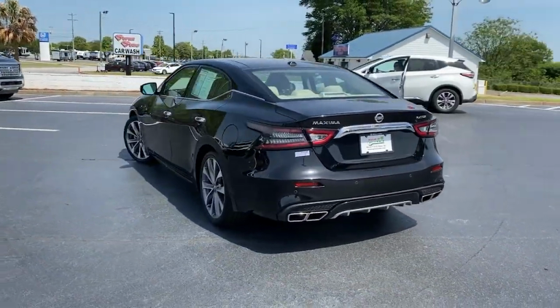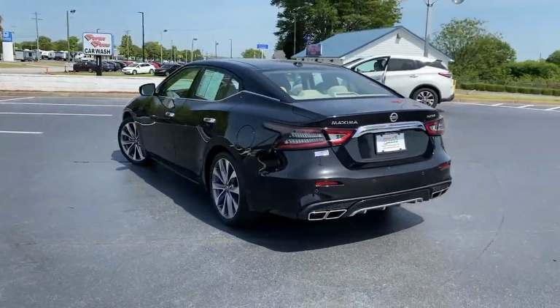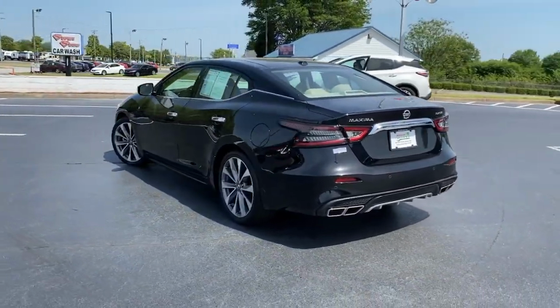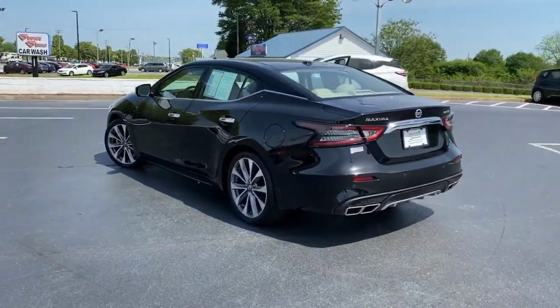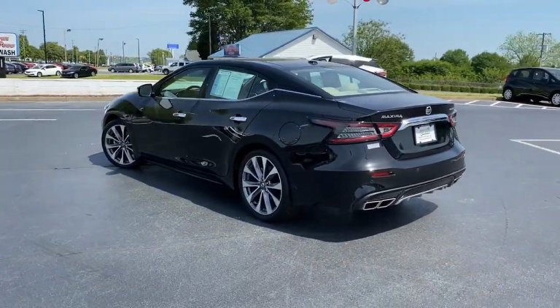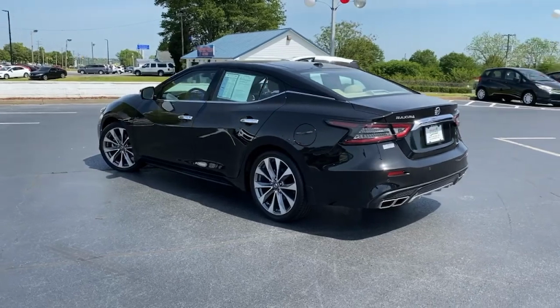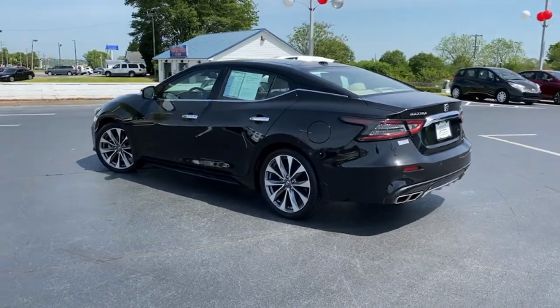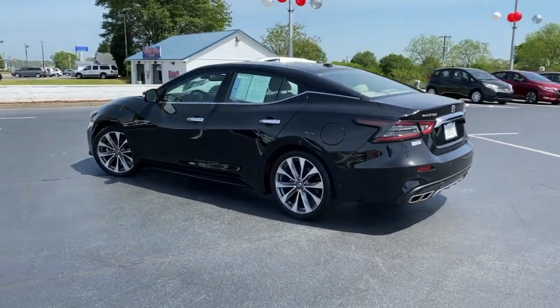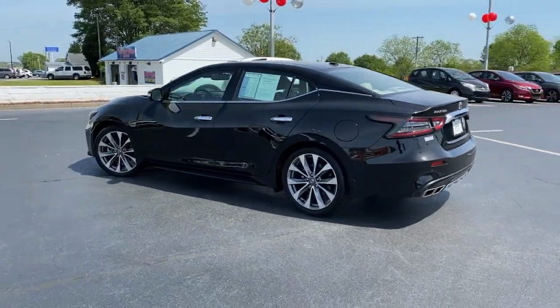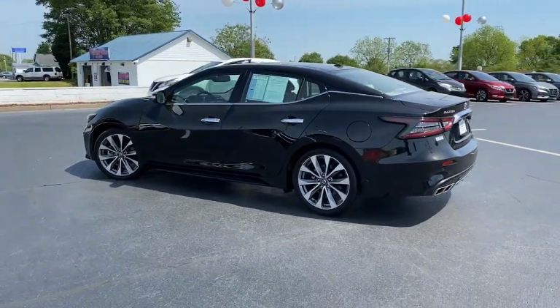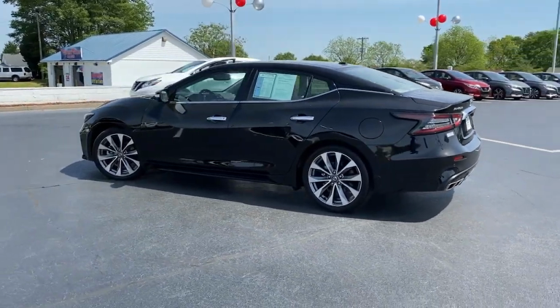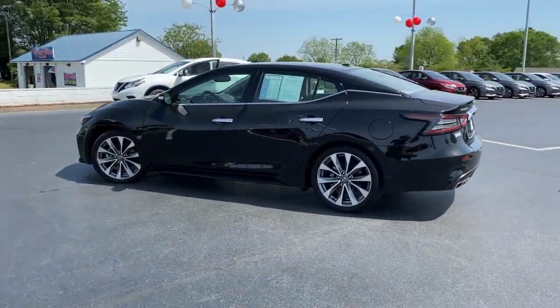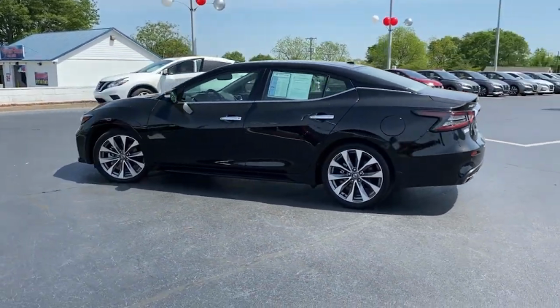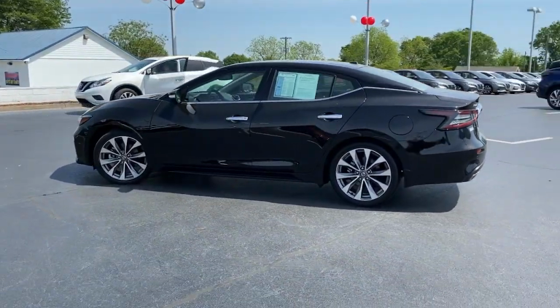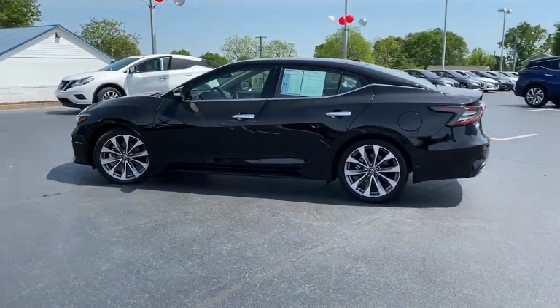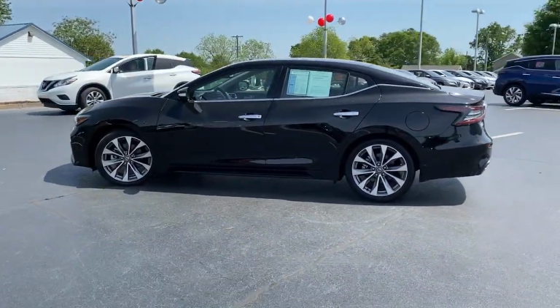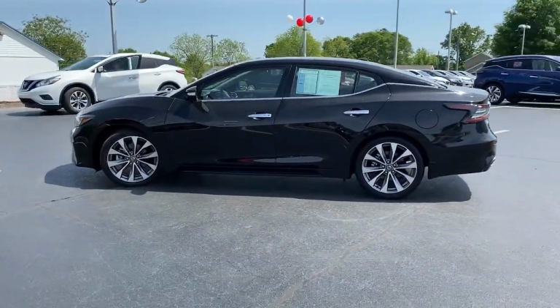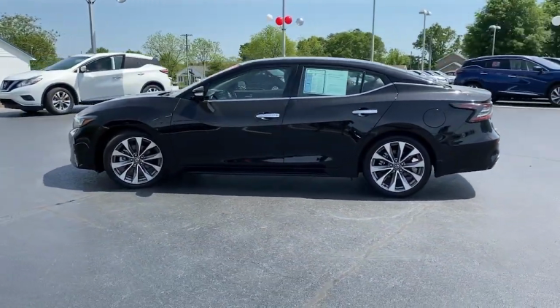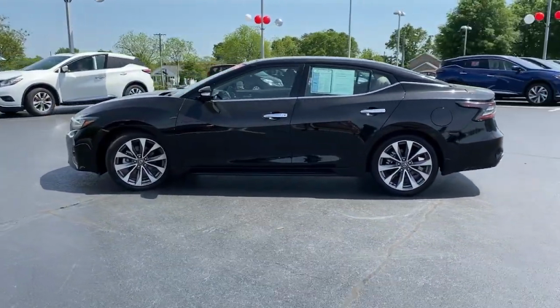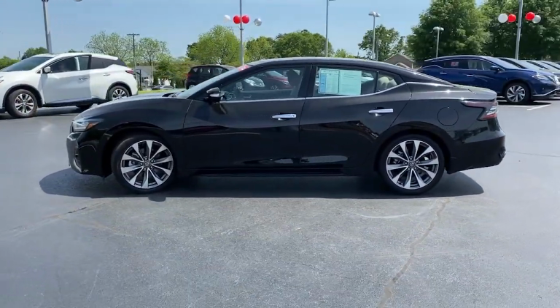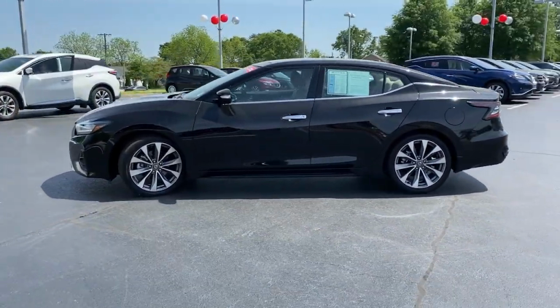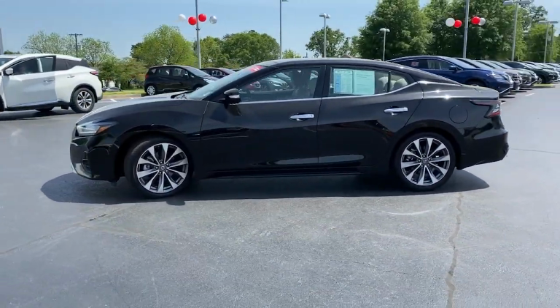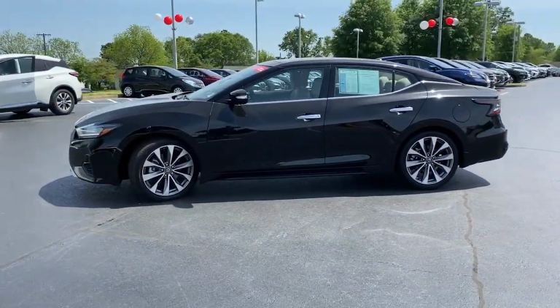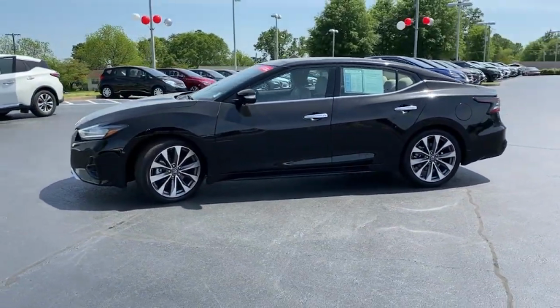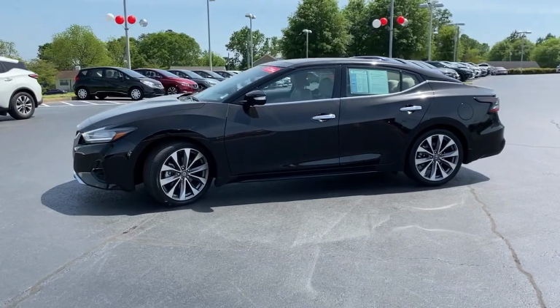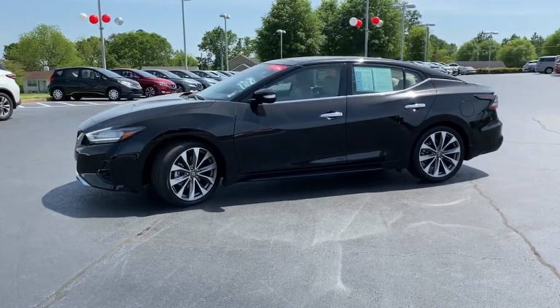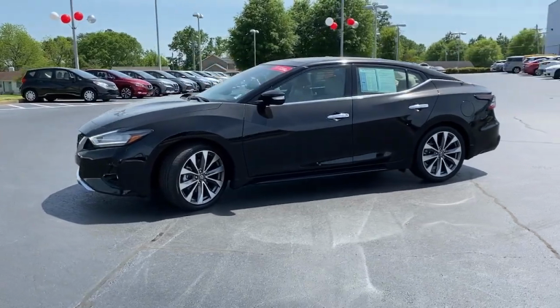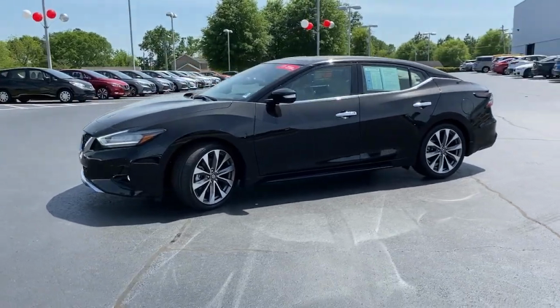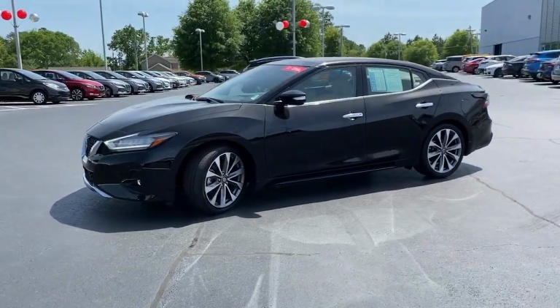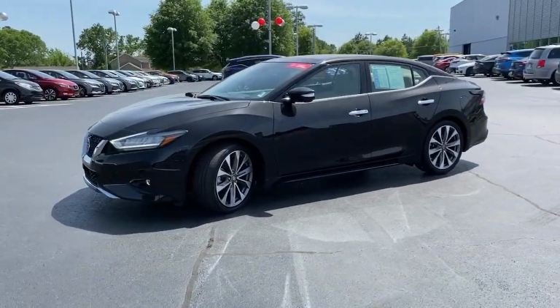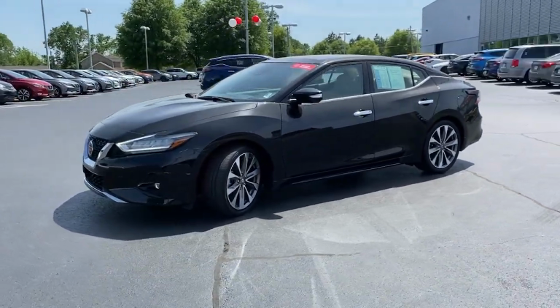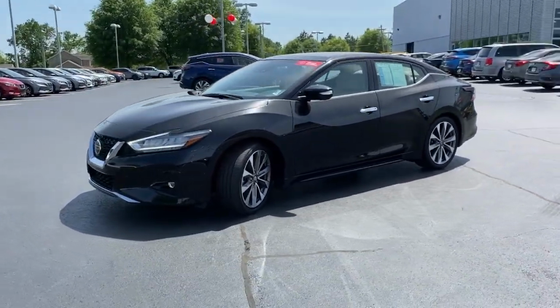This full-size sports sedan brings aggressive performance, a firm ride, a roomy upscale interior, and standard driver-assist tech to every drive.